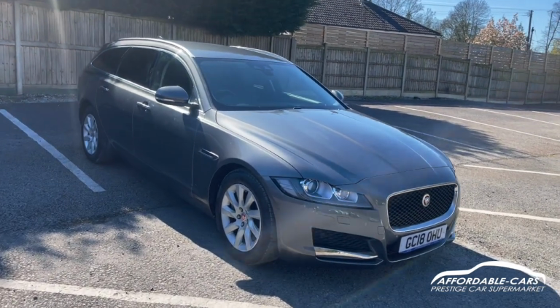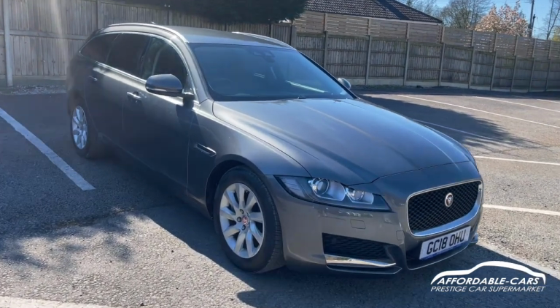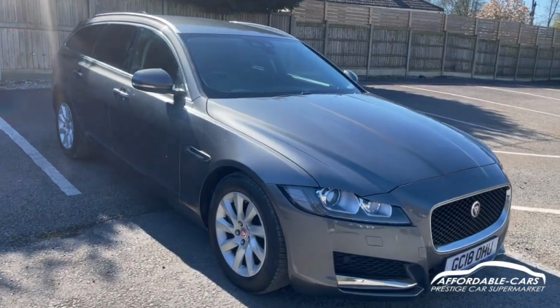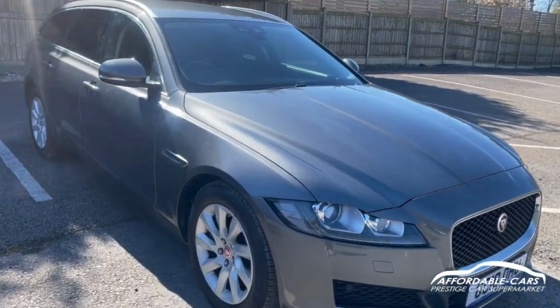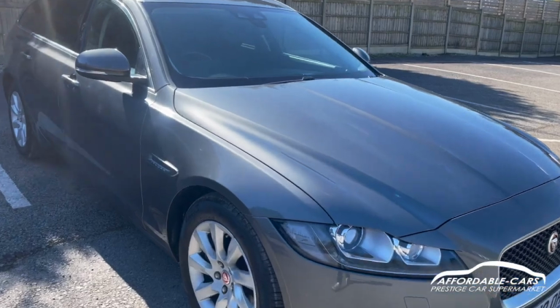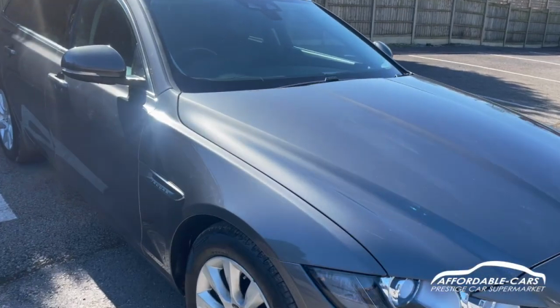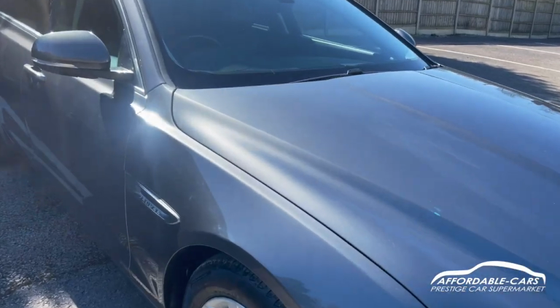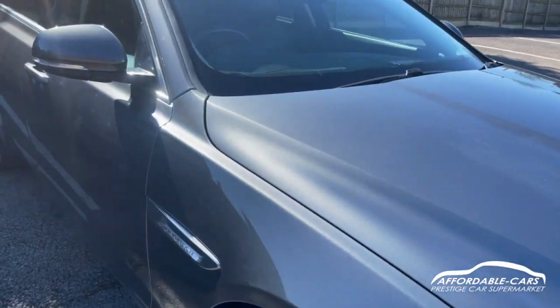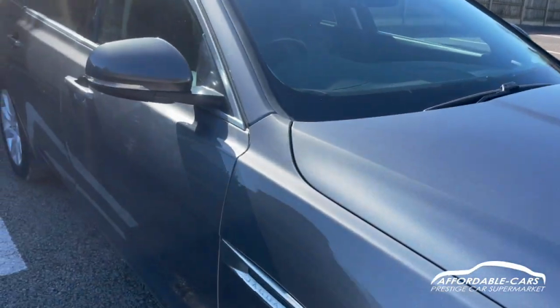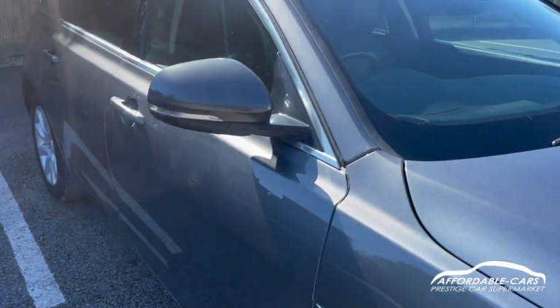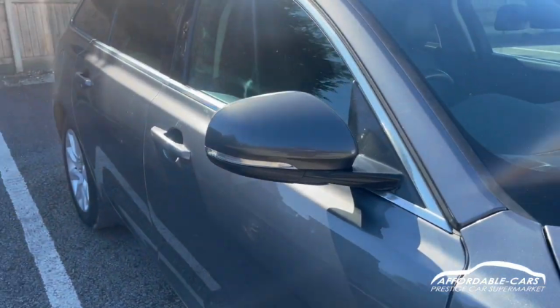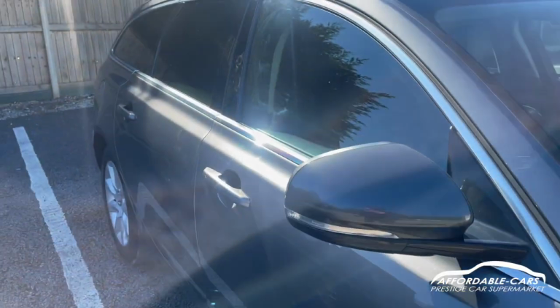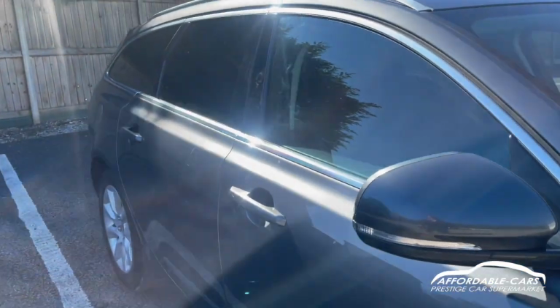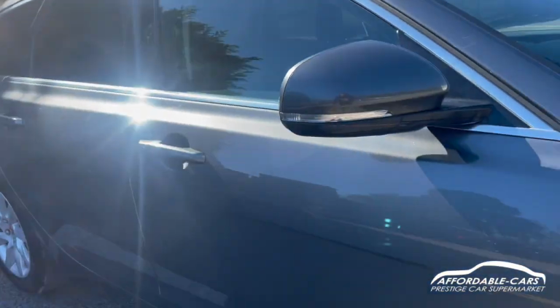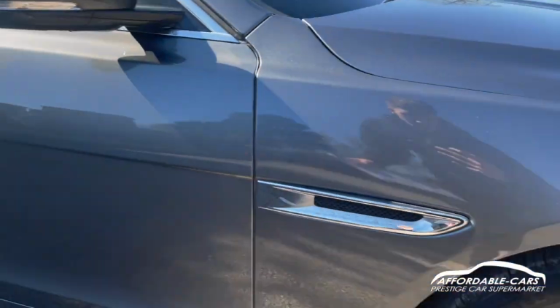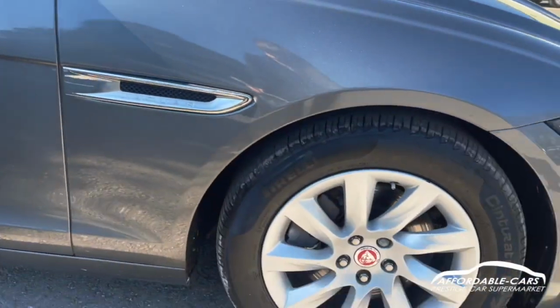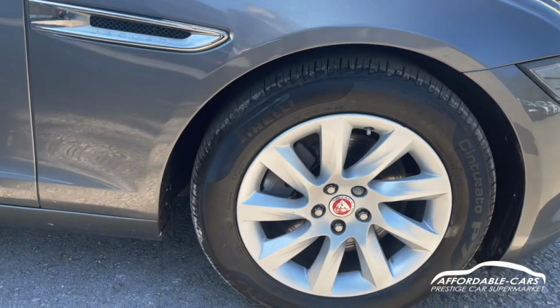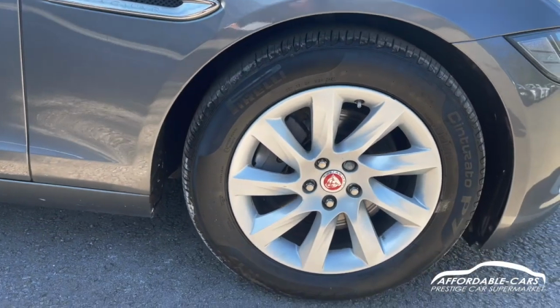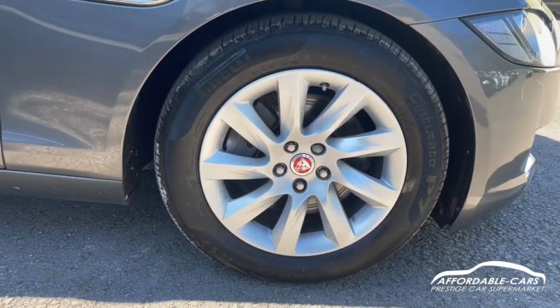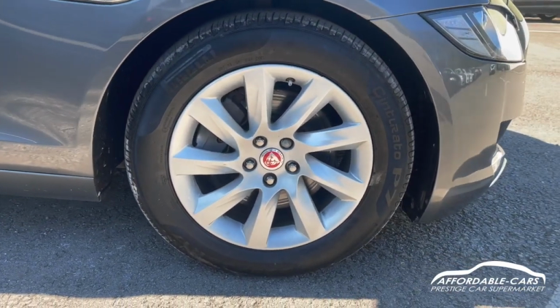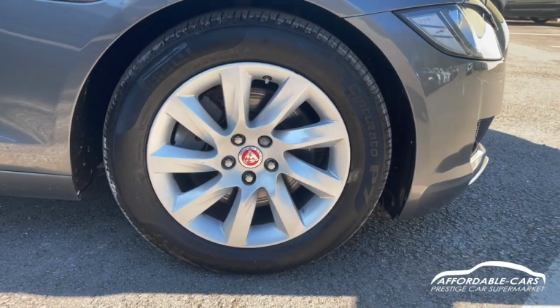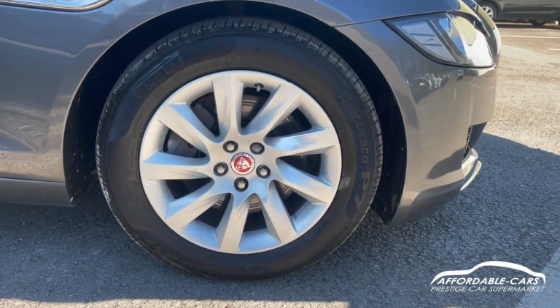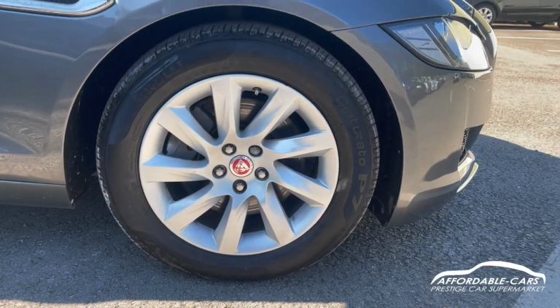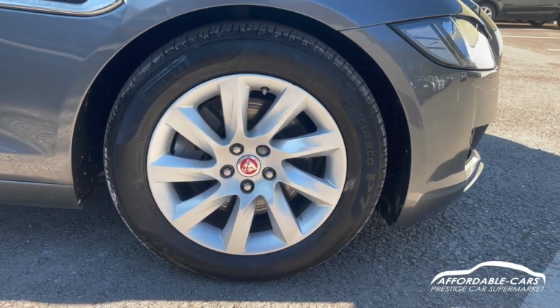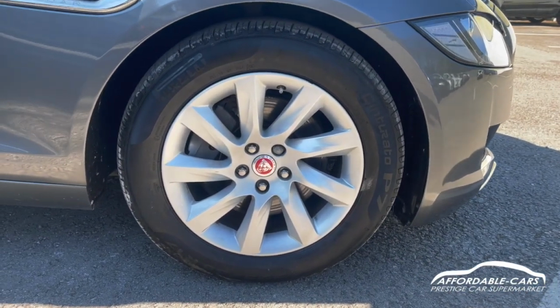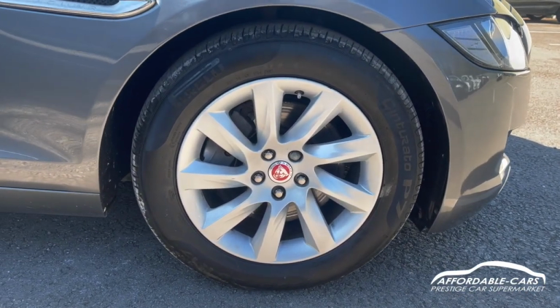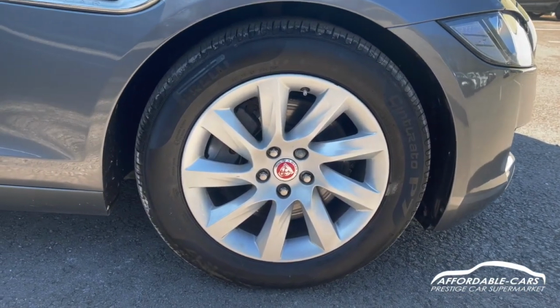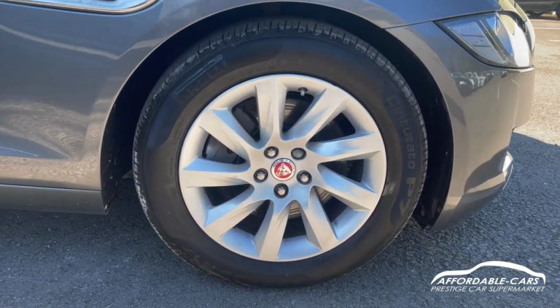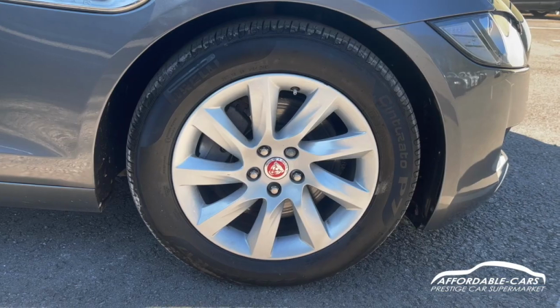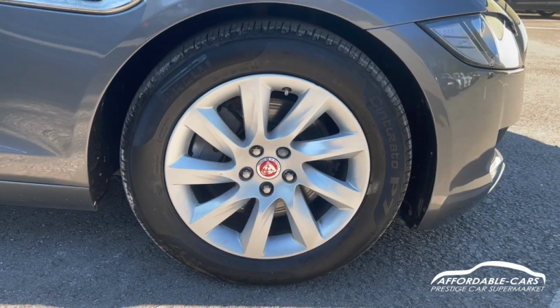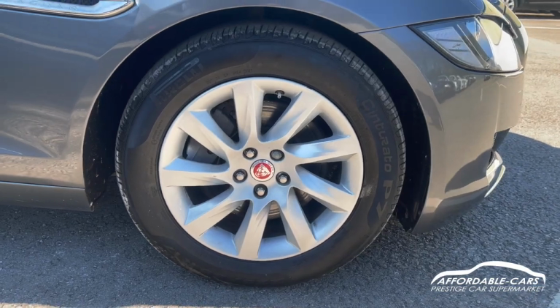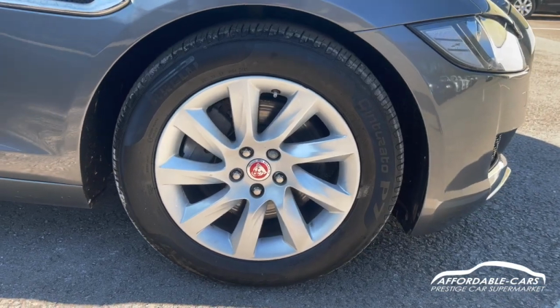As you can tell, lovely paintwork — looks lovely. Going down to the alloys, got 17-inch multi-spoke alloys finished in silver, and you've also got your Jaguar centre casings there as well.